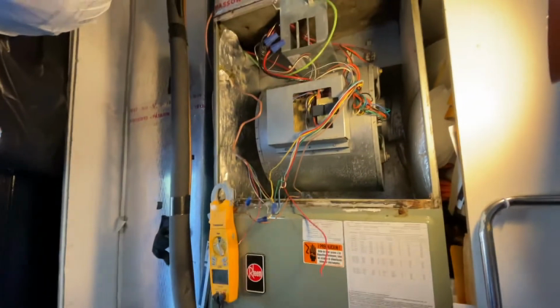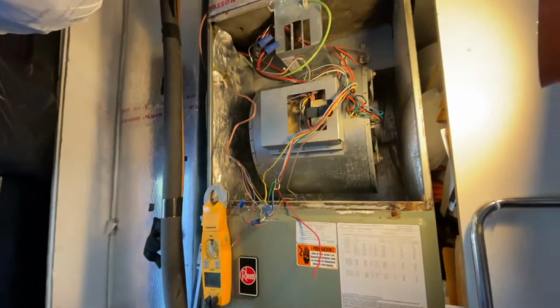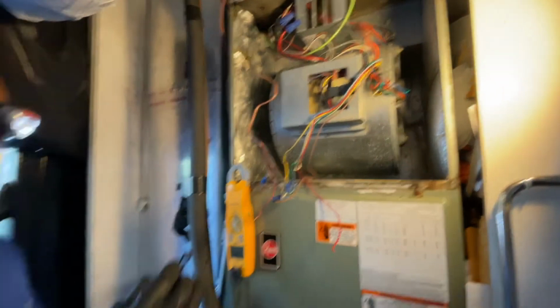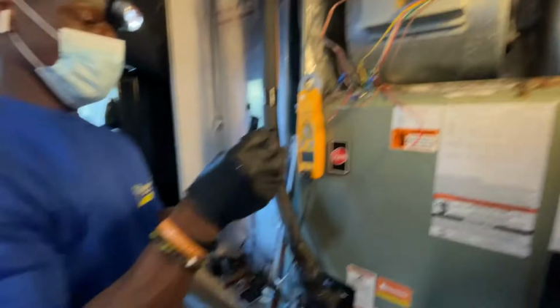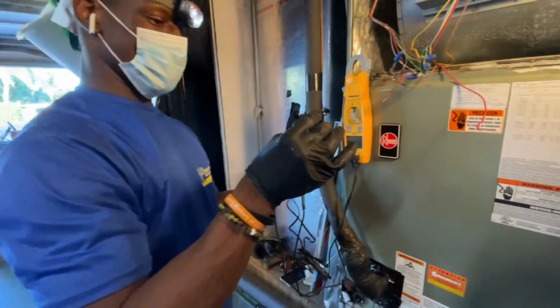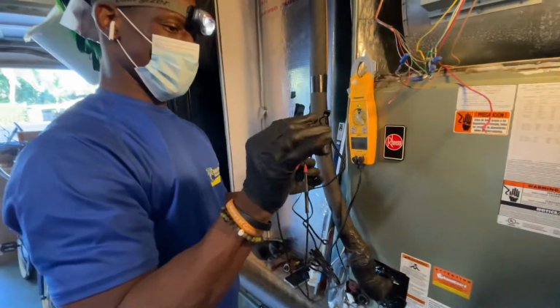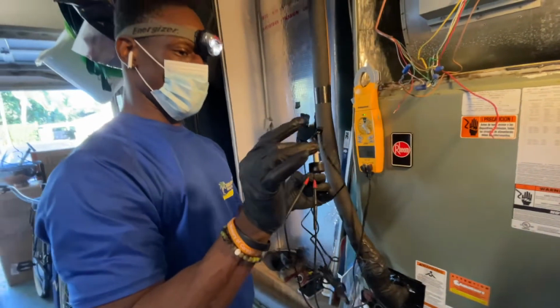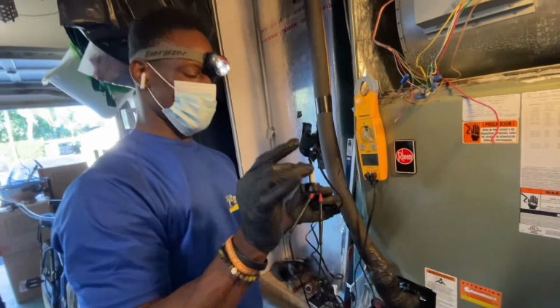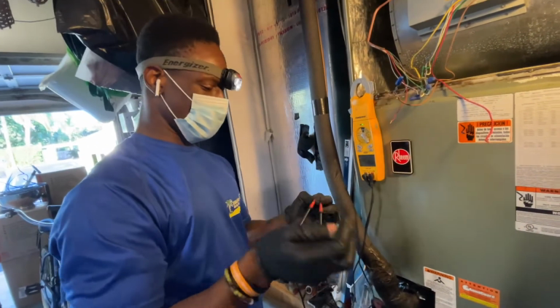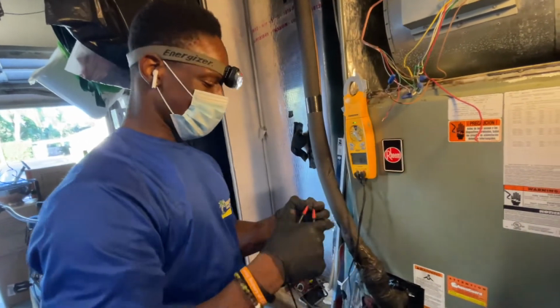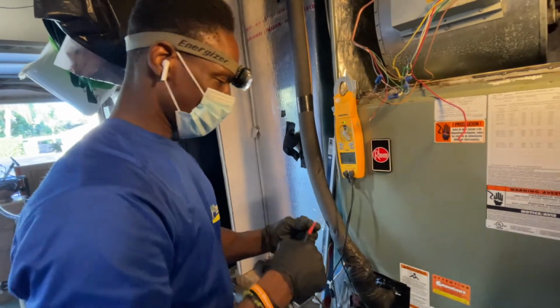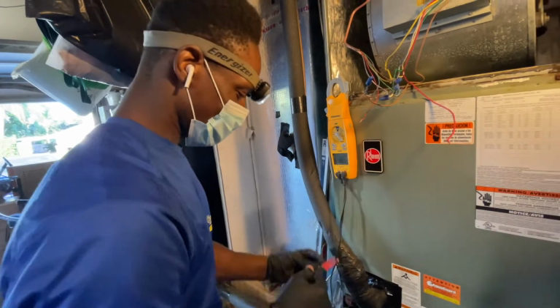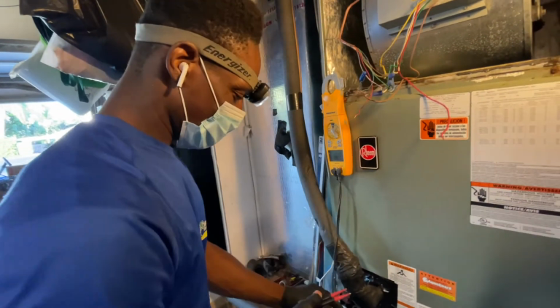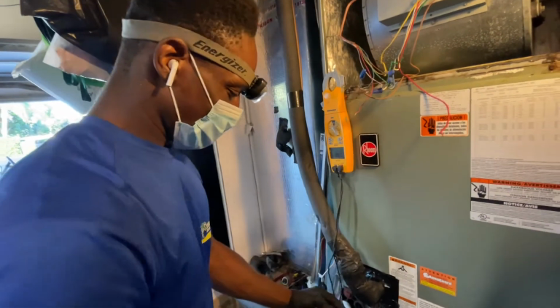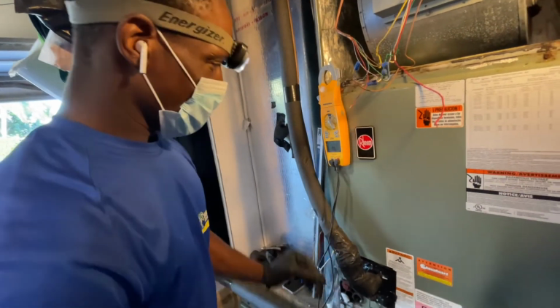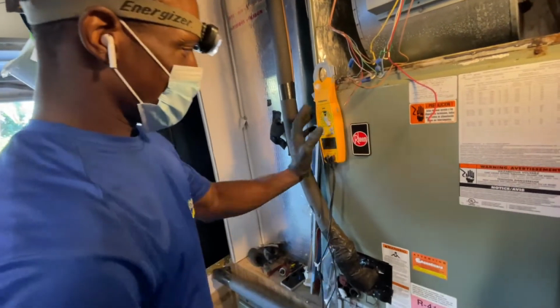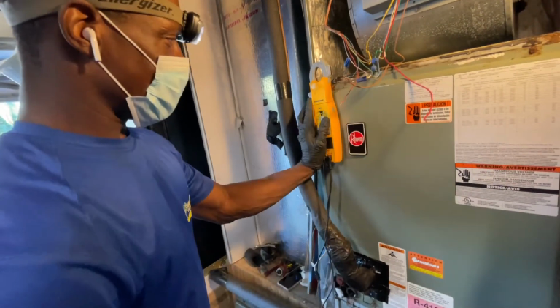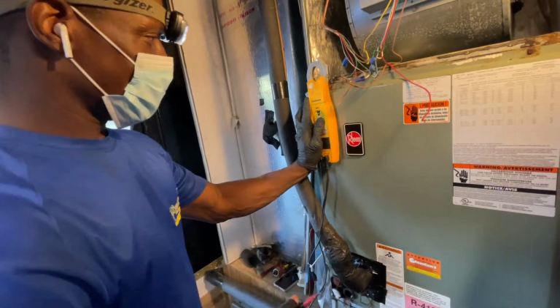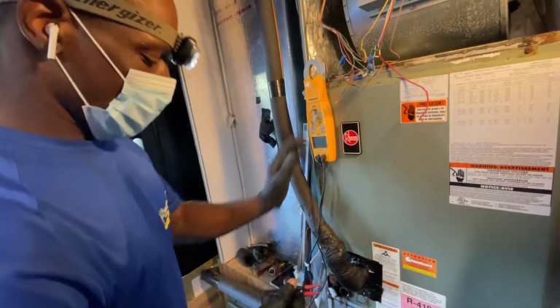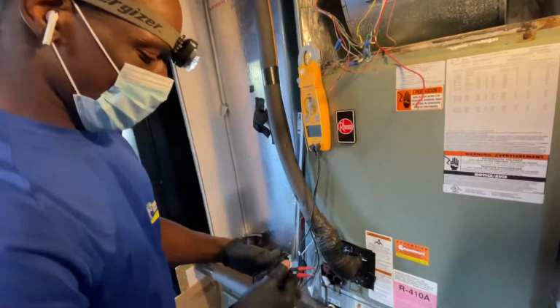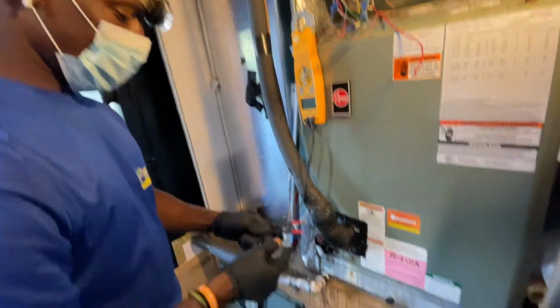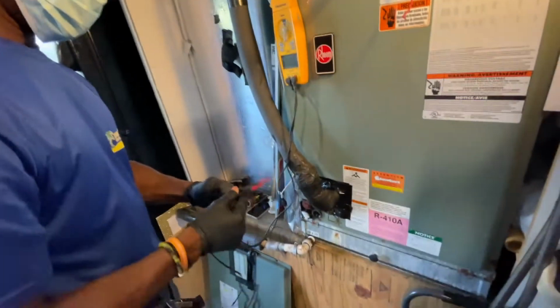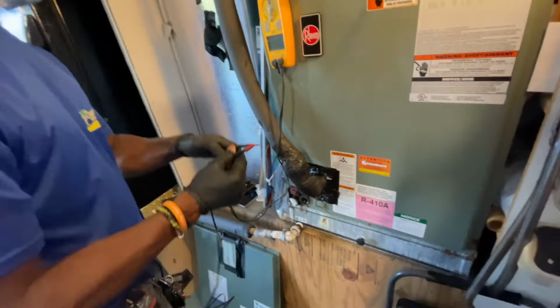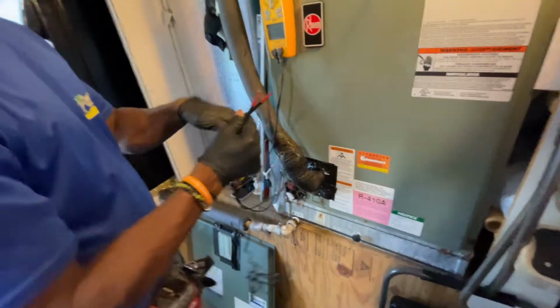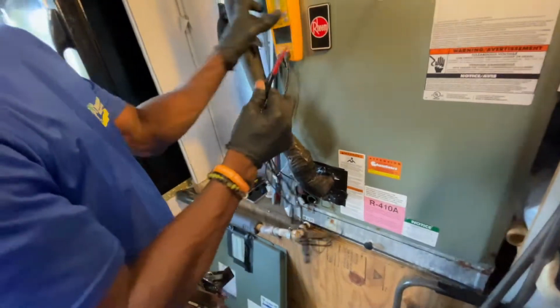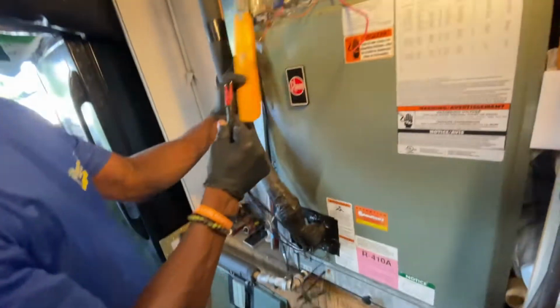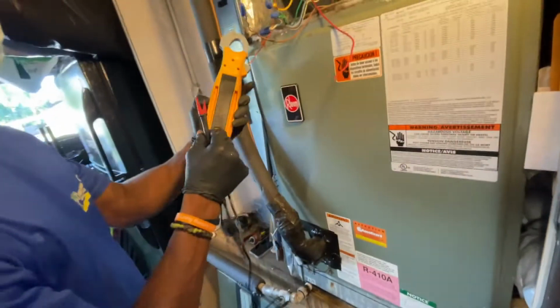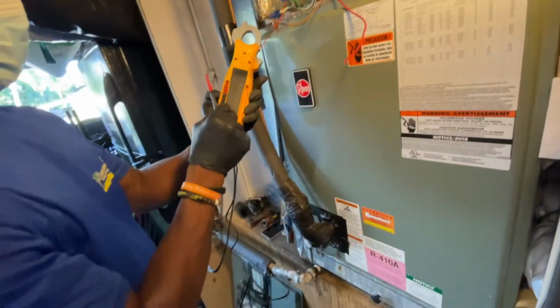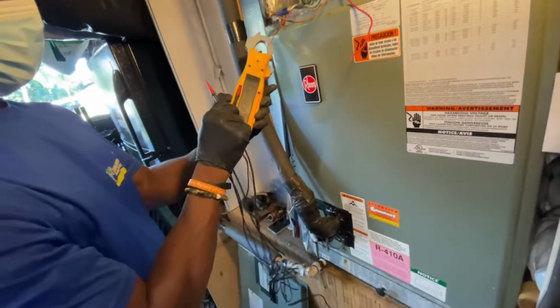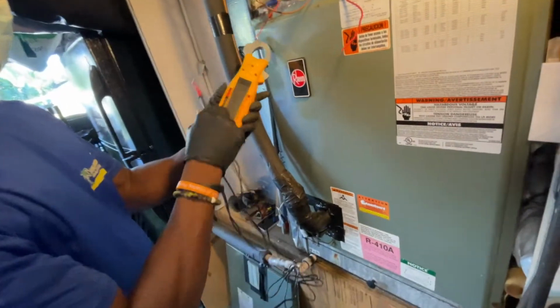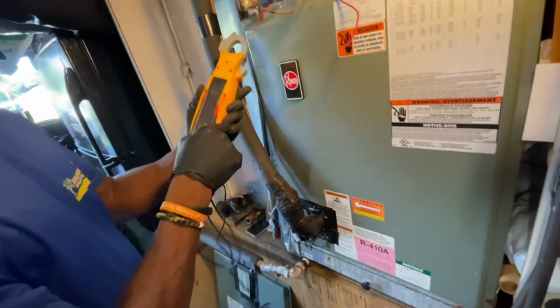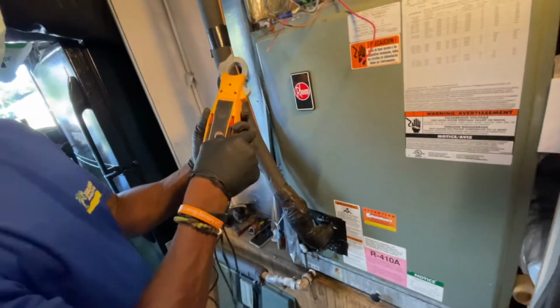Okay, cool. All right, here we go. Now all we got to do is install it. Excellent job. So far, so good, man. We're doing great.